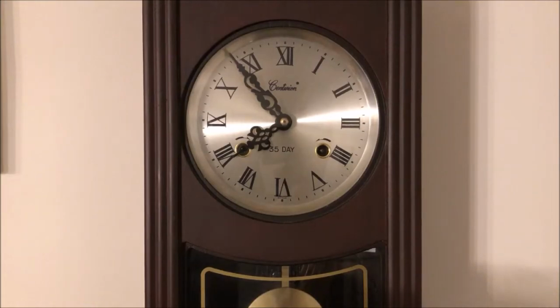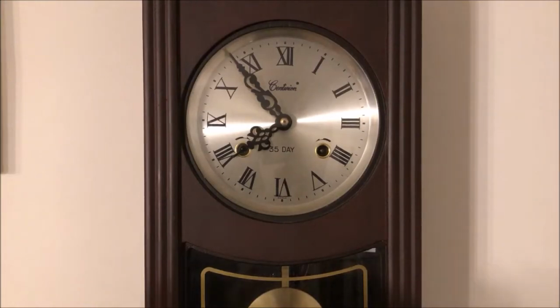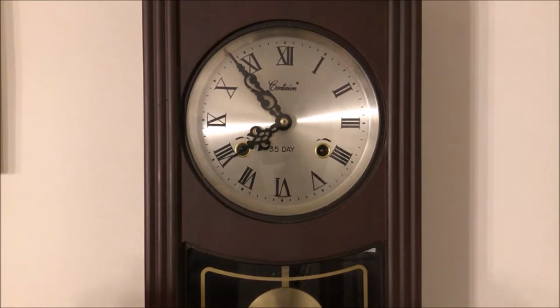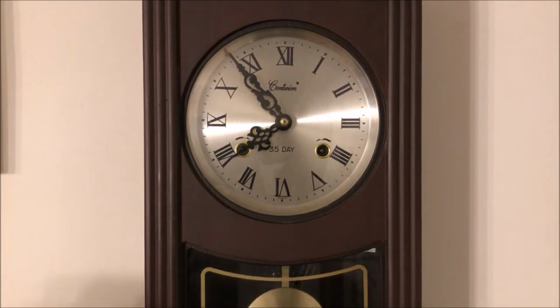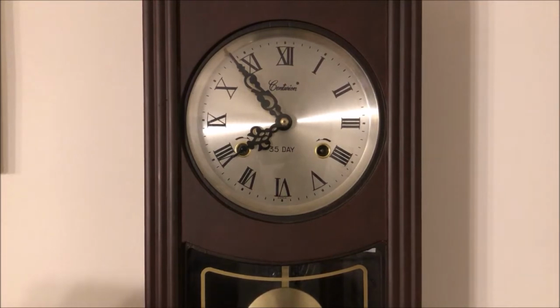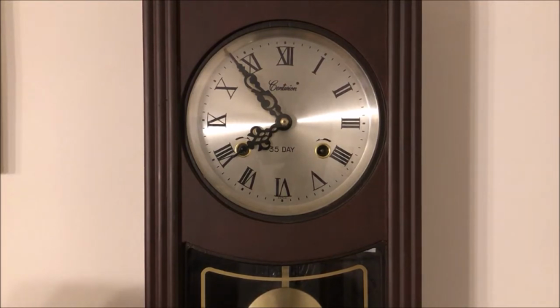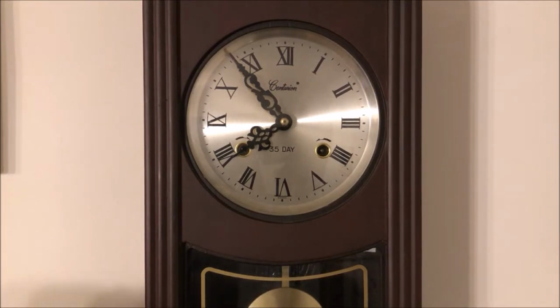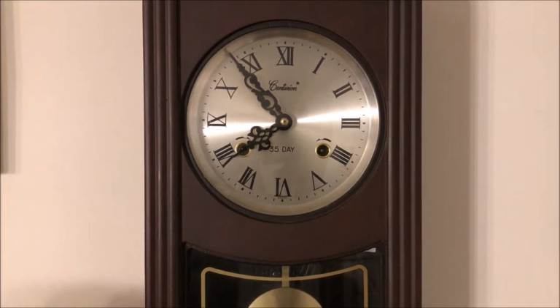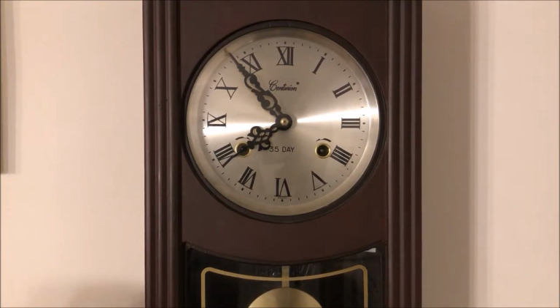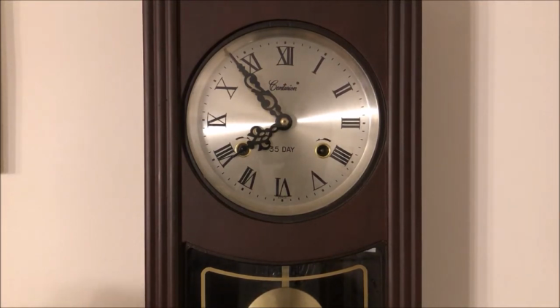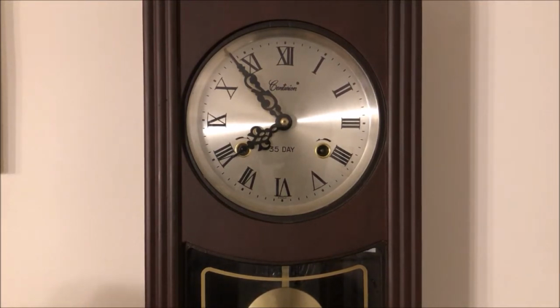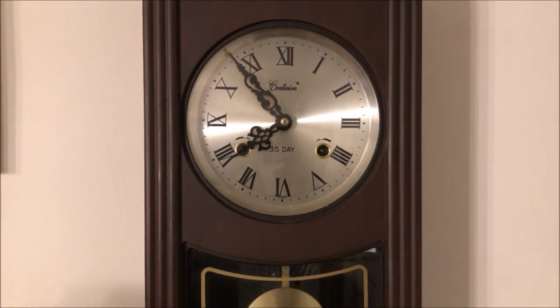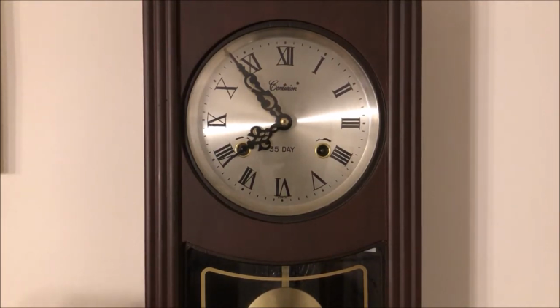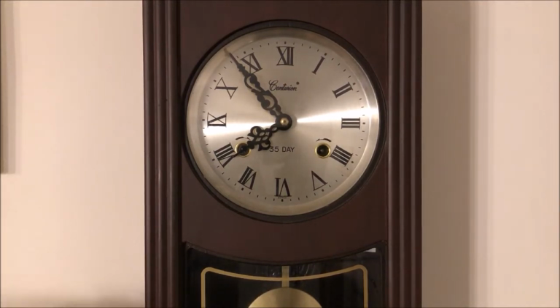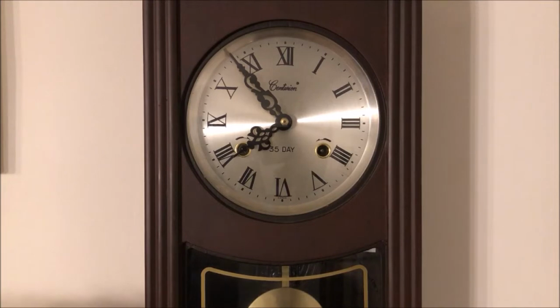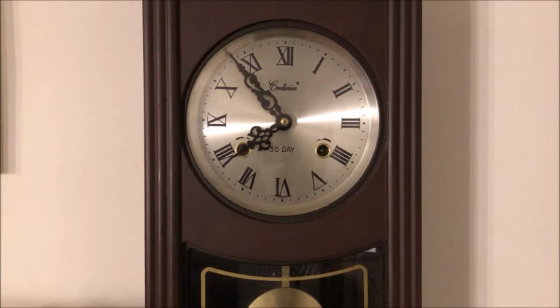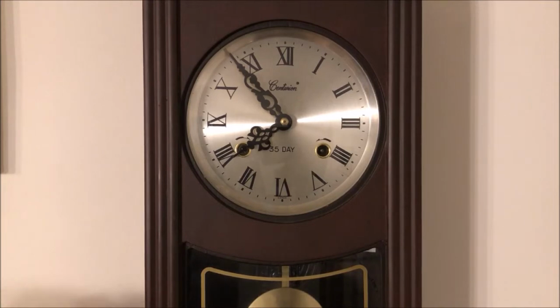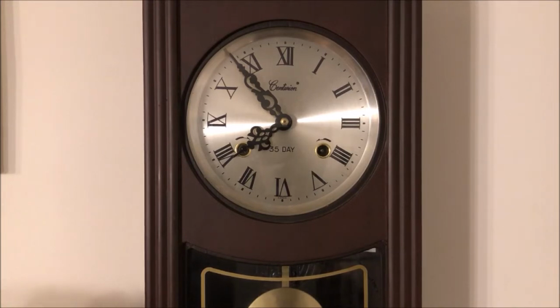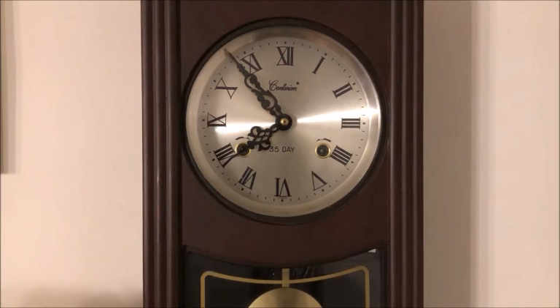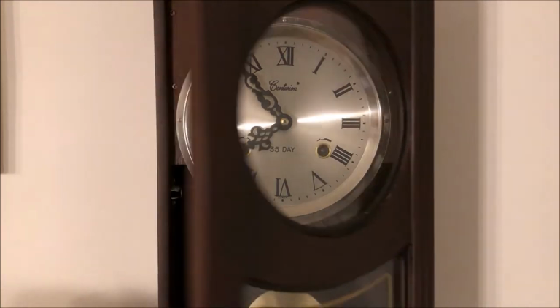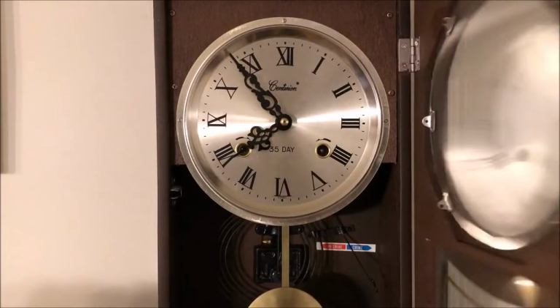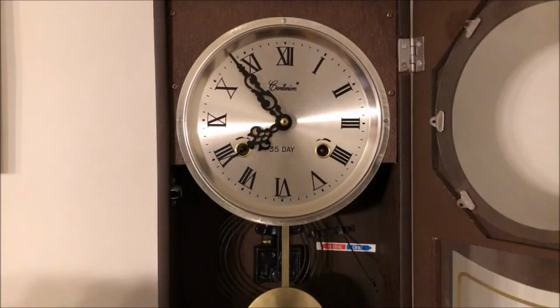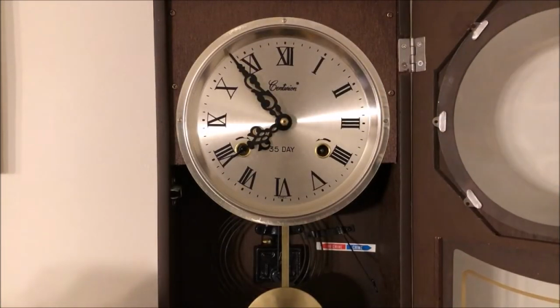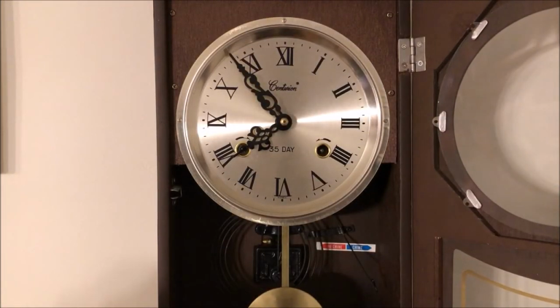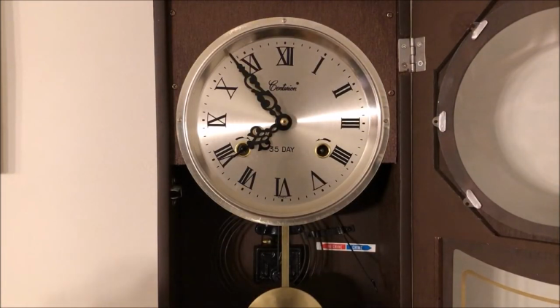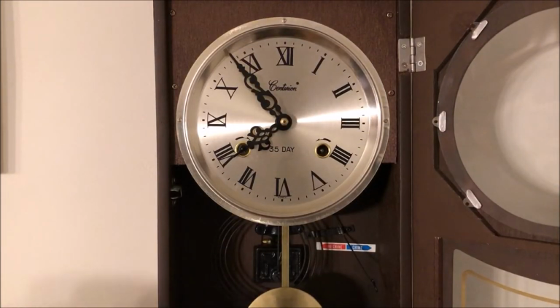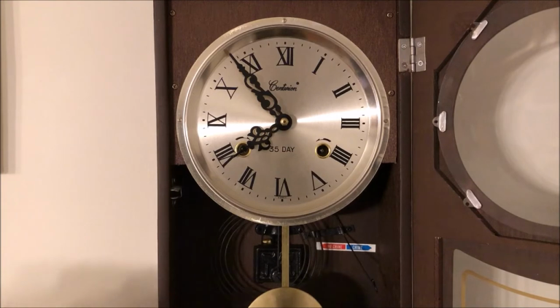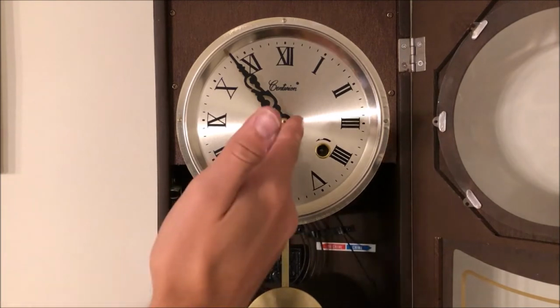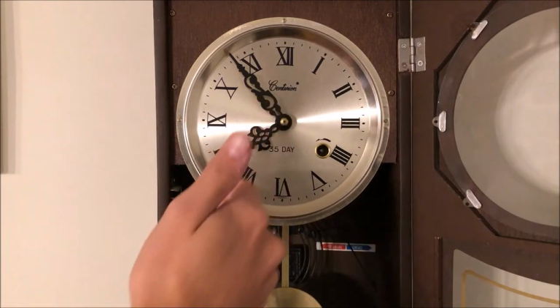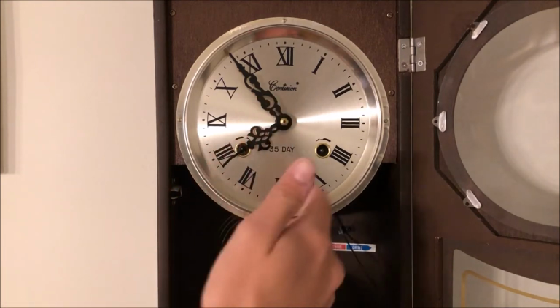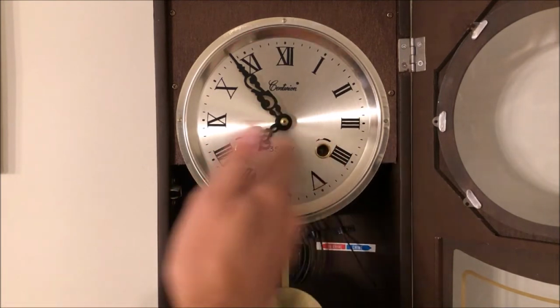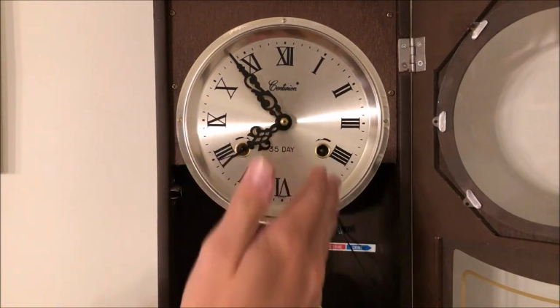This is my Centurion 35-day wall clock and in today's video we are going to wind it. Let's start off by opening the door. Opening the door gives us access to our clock face and hands and the winding keyholes.